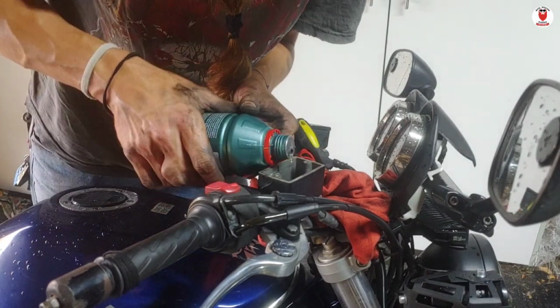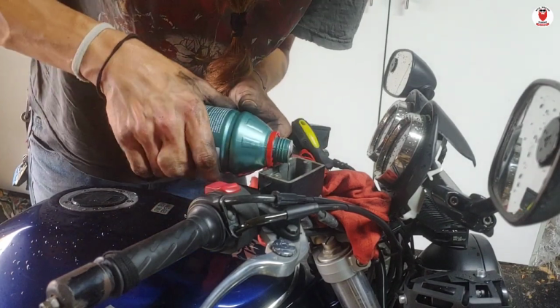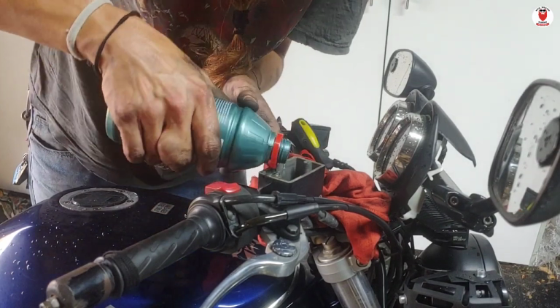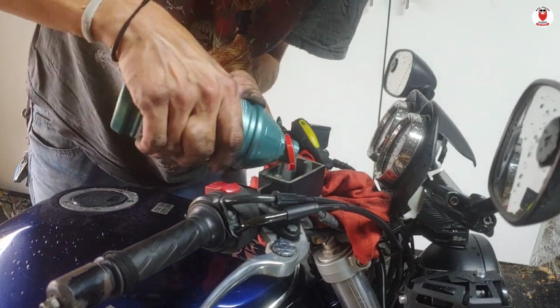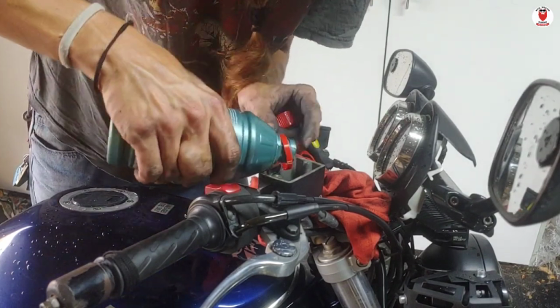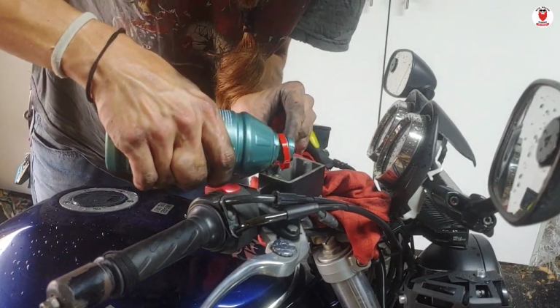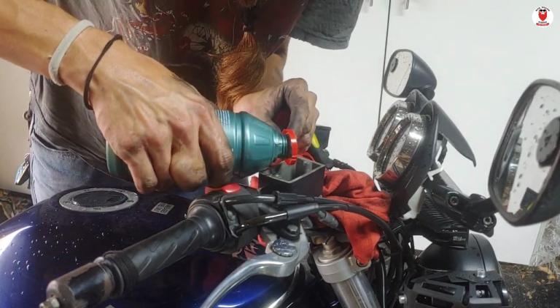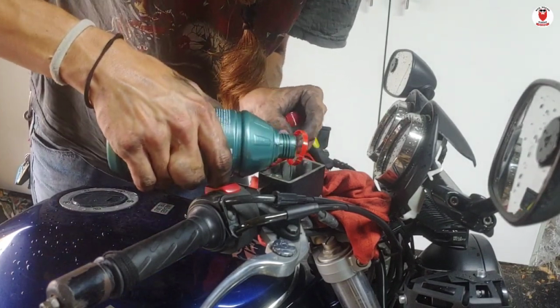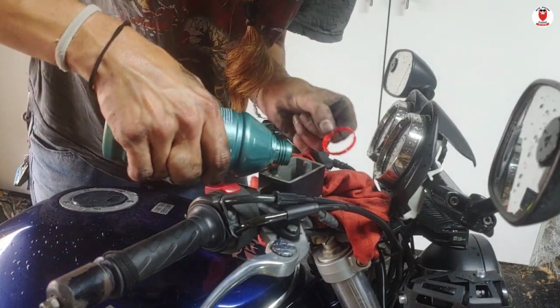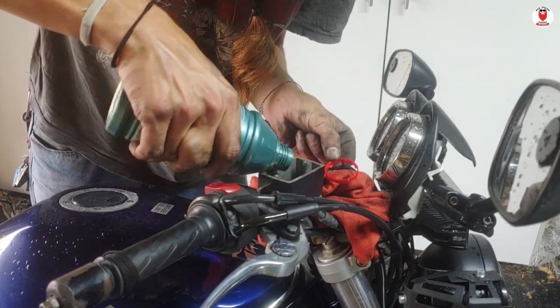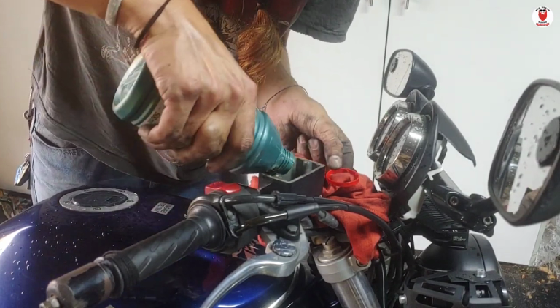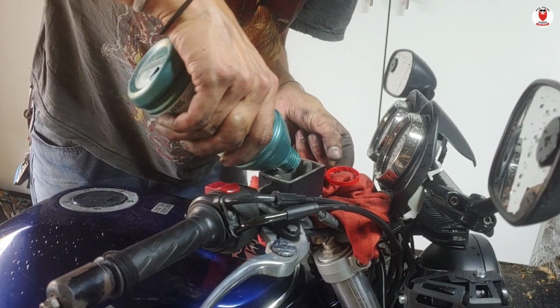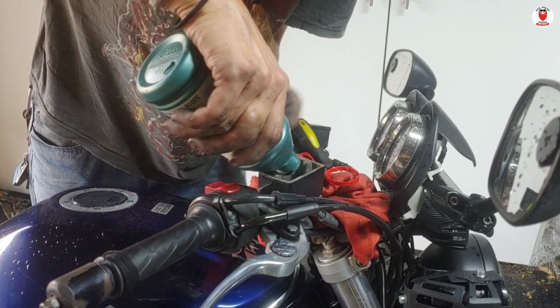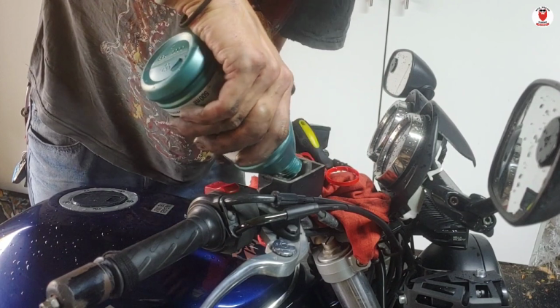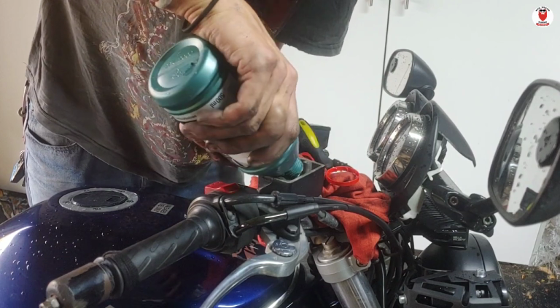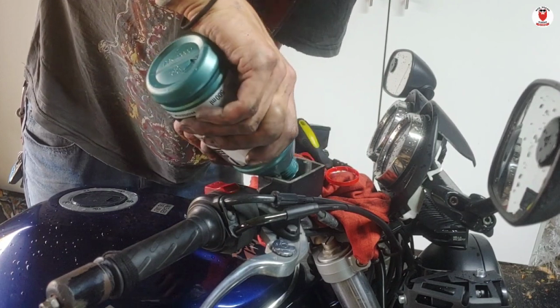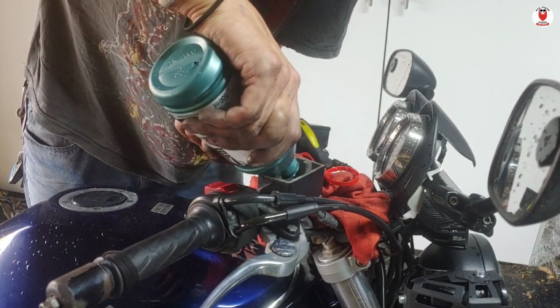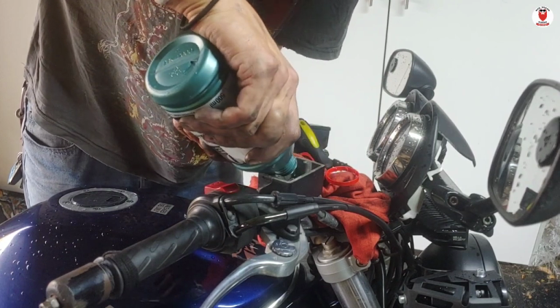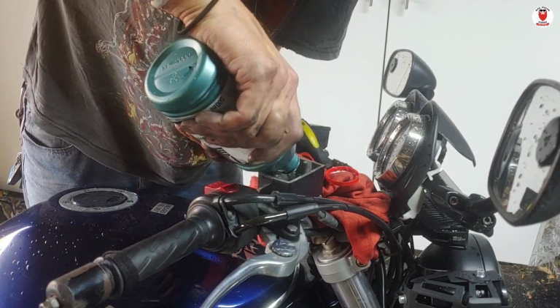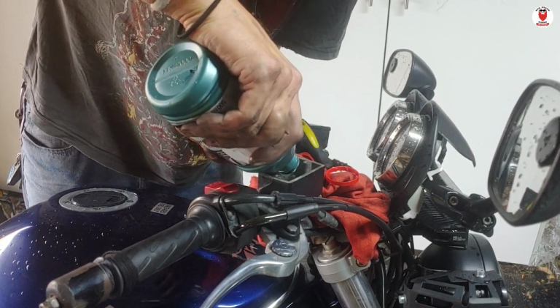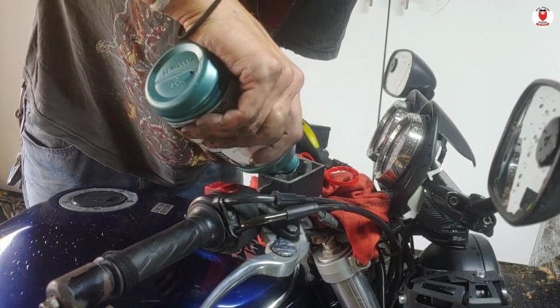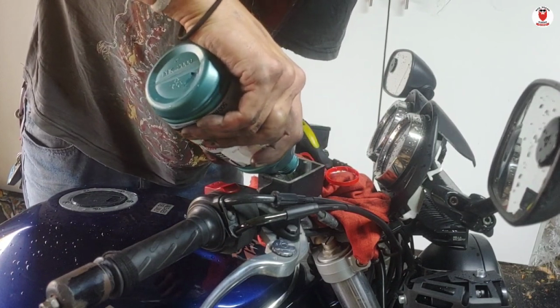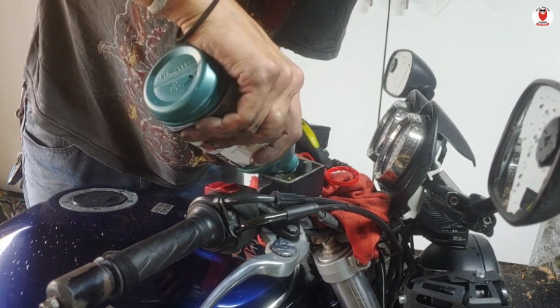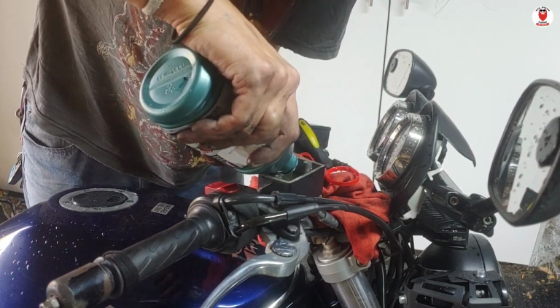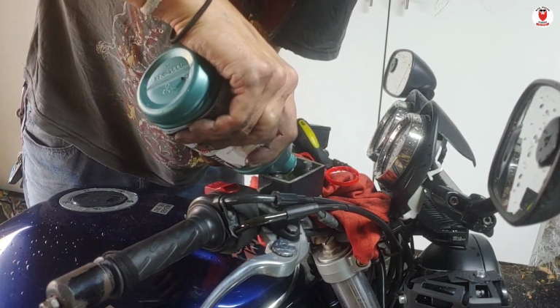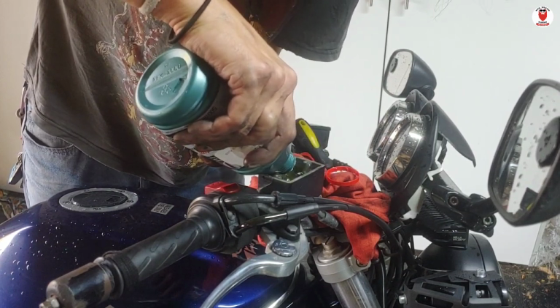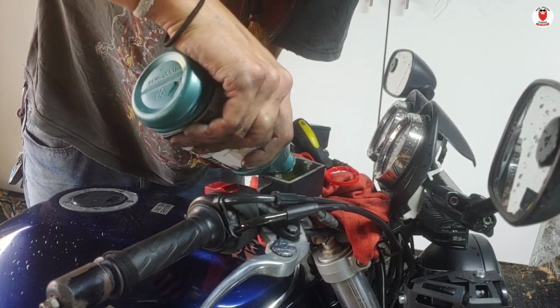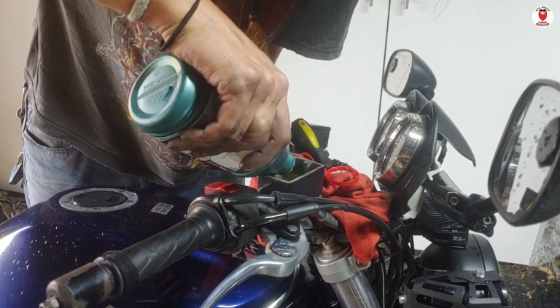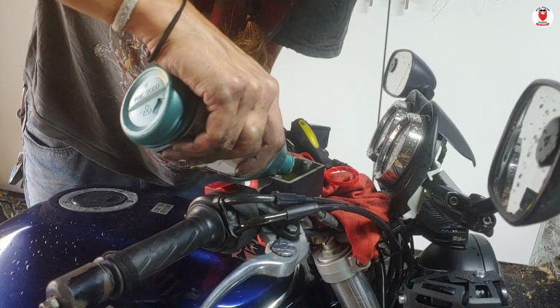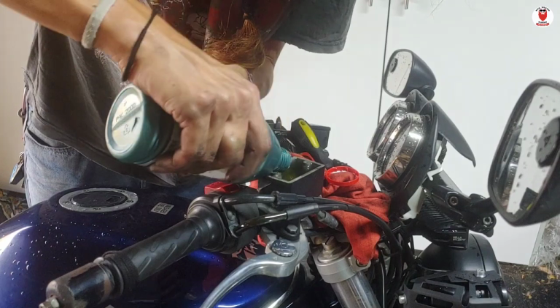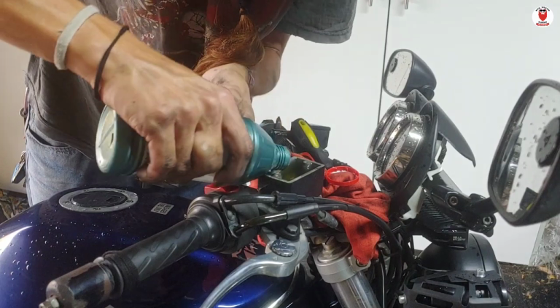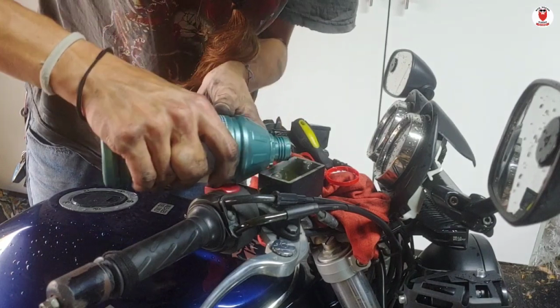Hey, editing Matt over here. I believe that is actually done so that there's always brake fluid available at the master cylinder, so that you're not pressing air into the braking system.